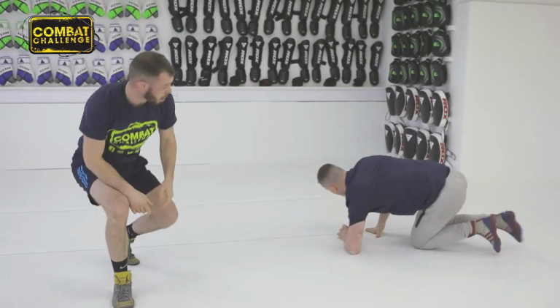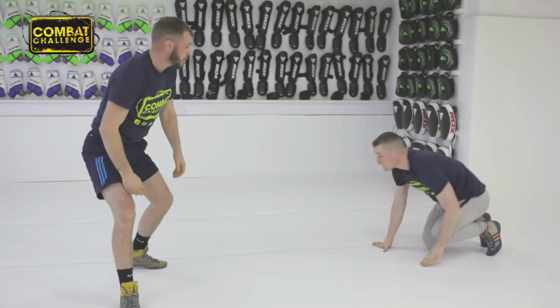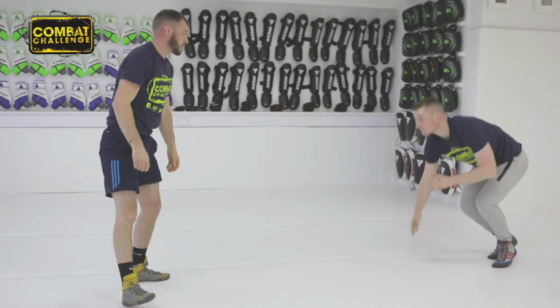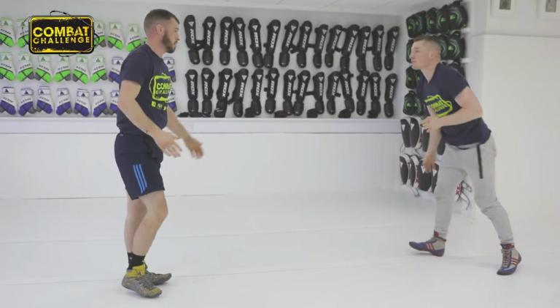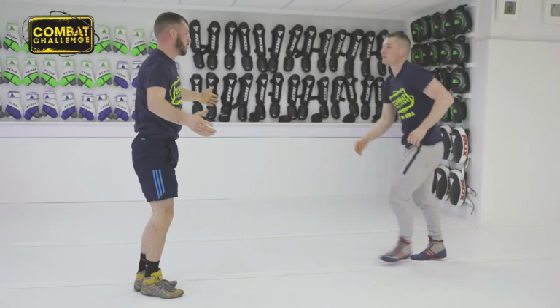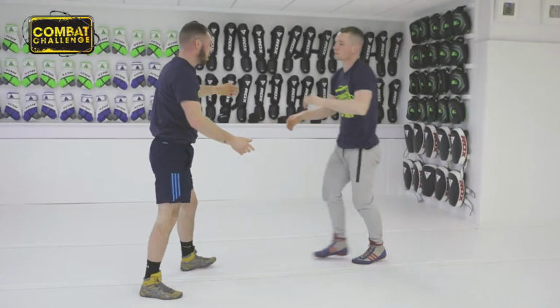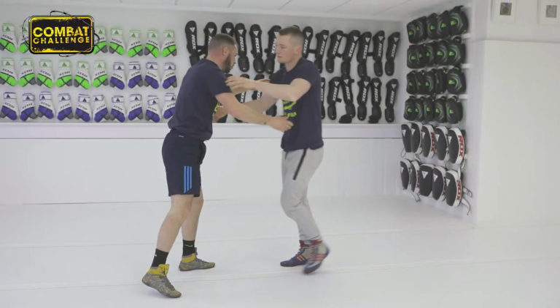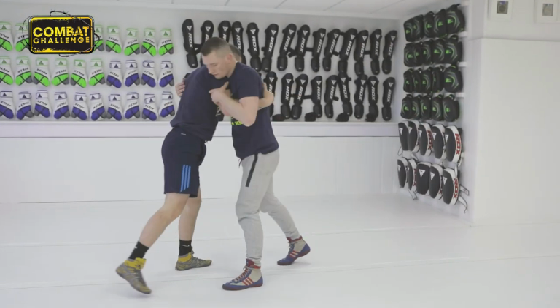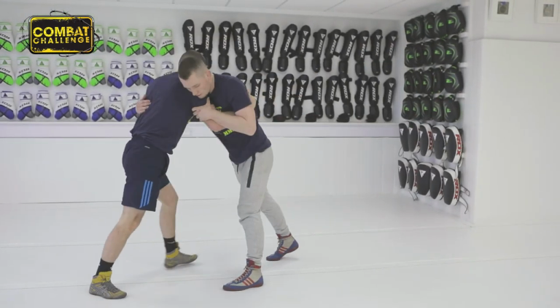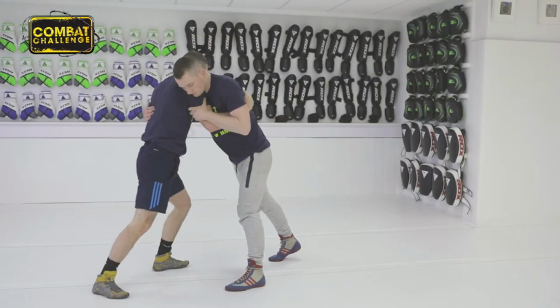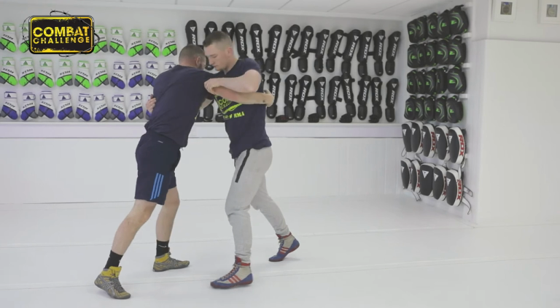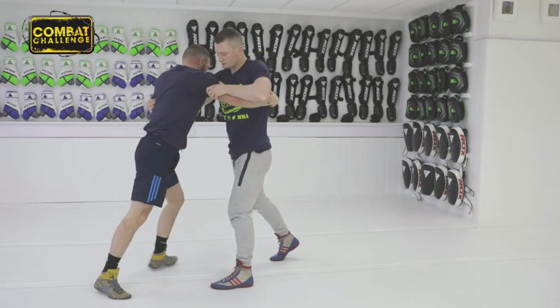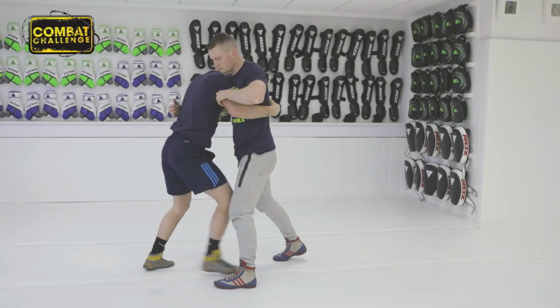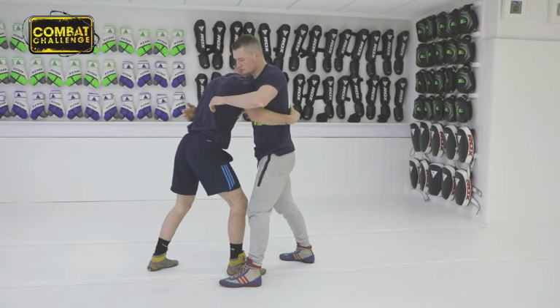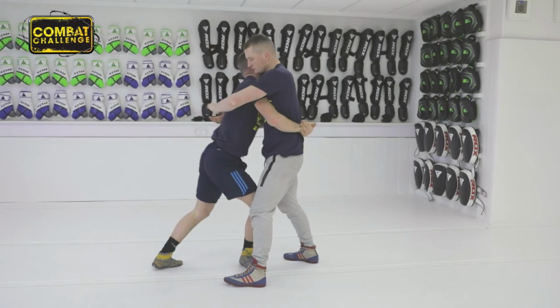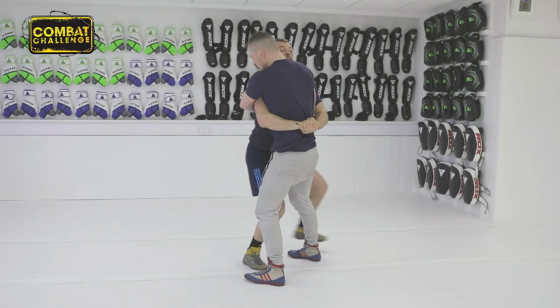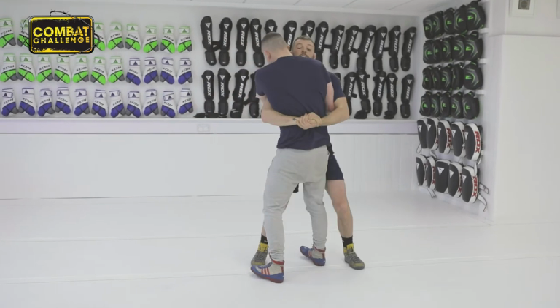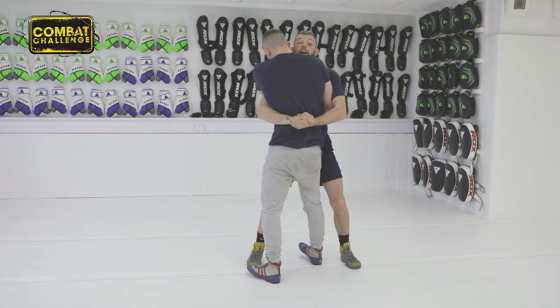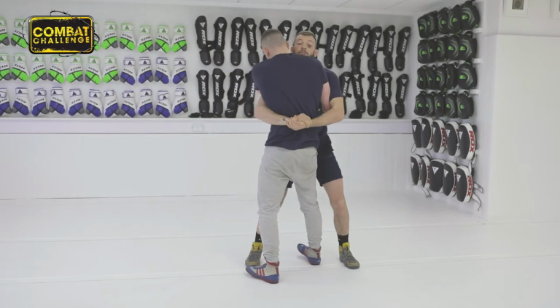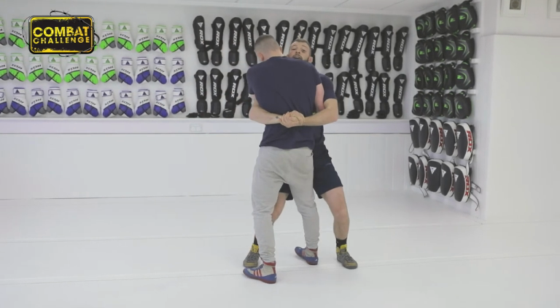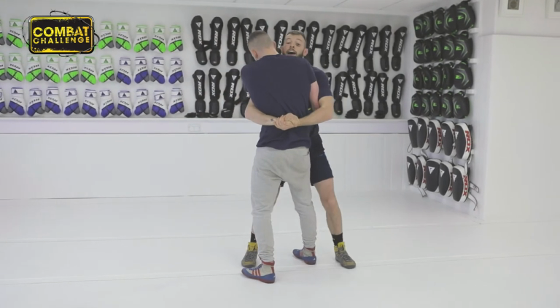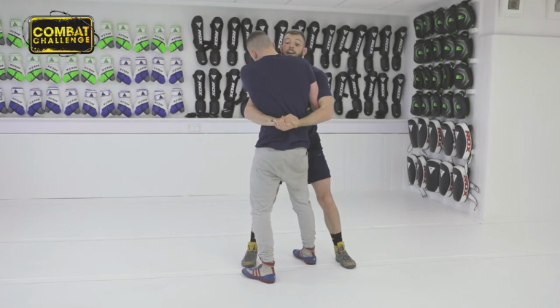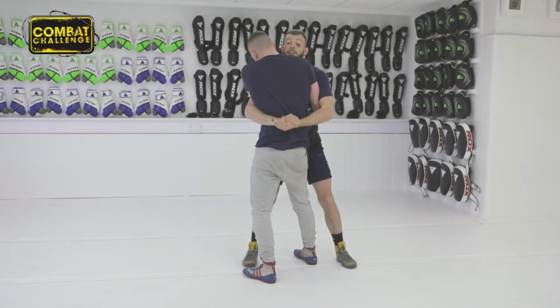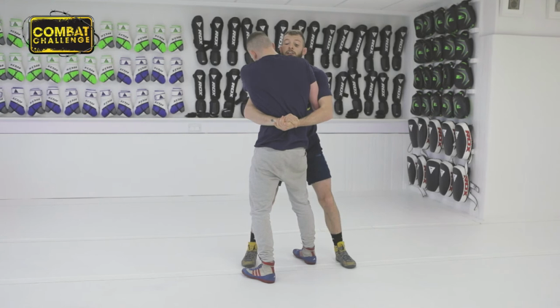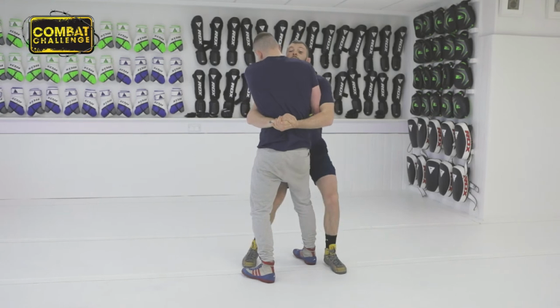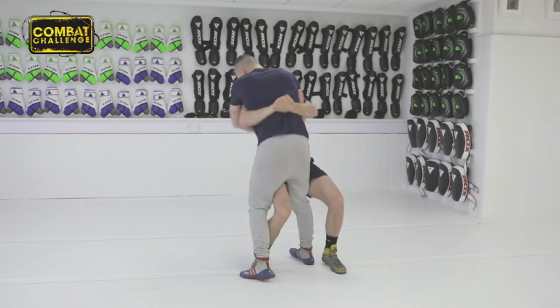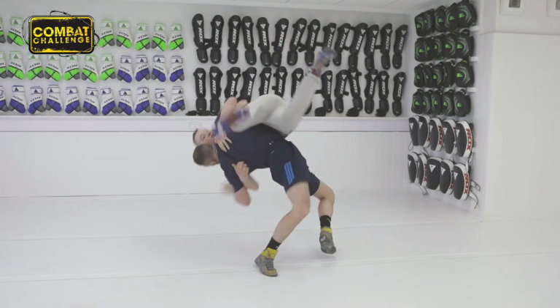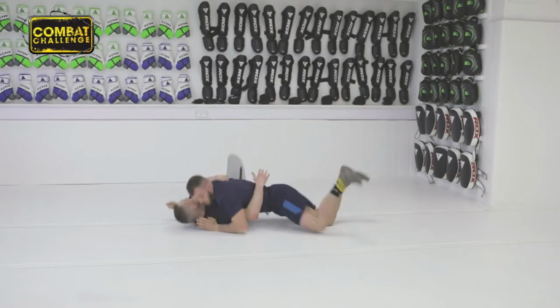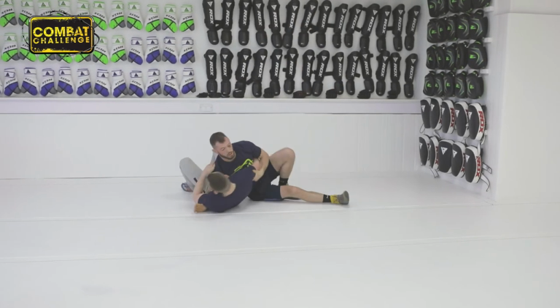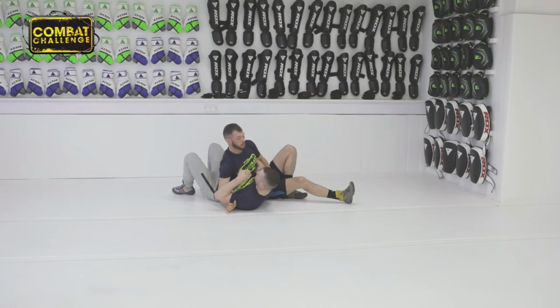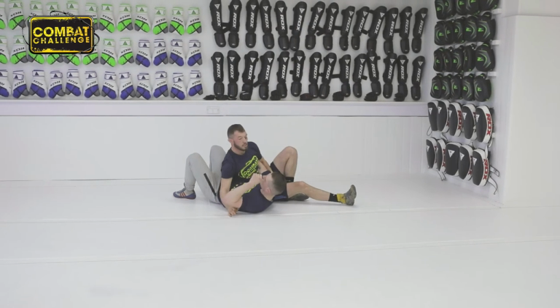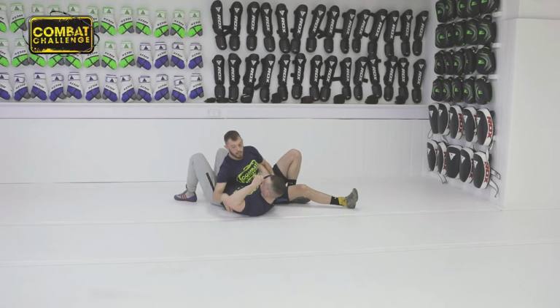One more, a little bit faster. Over-underhook position, pop the shoulder, step, and from there arching, step back.